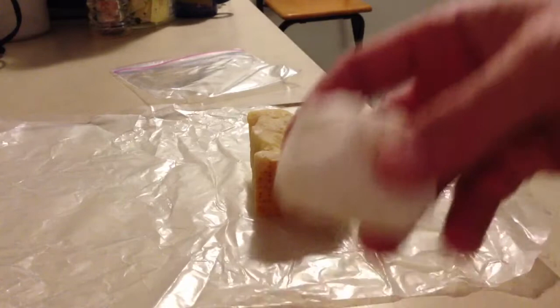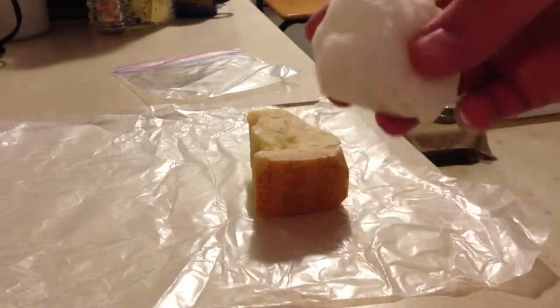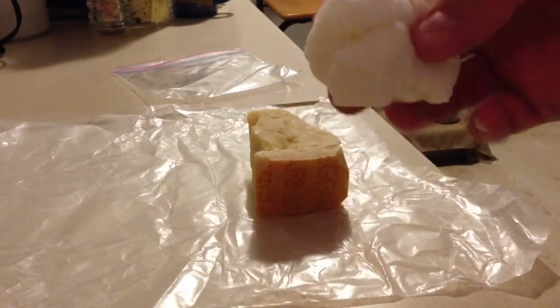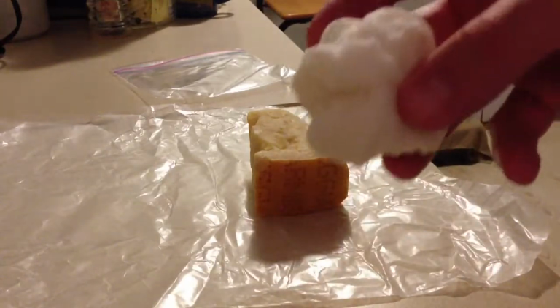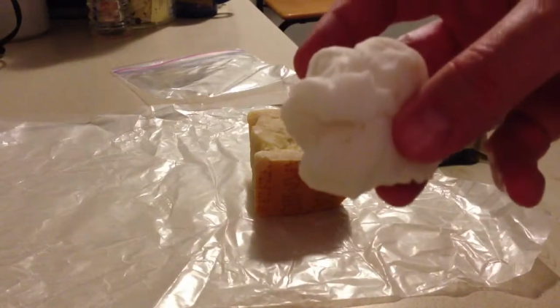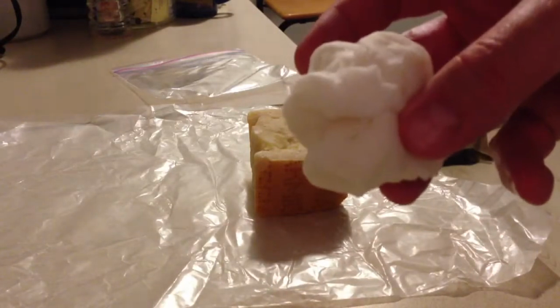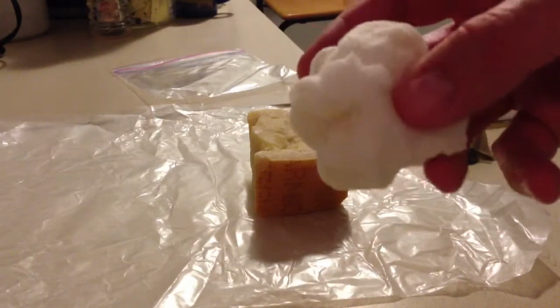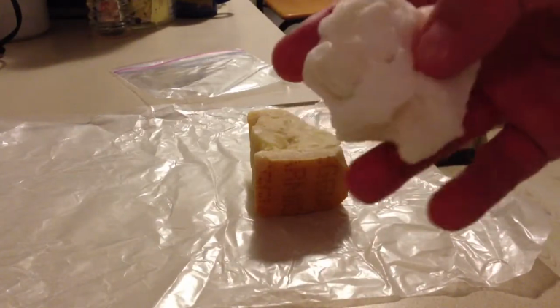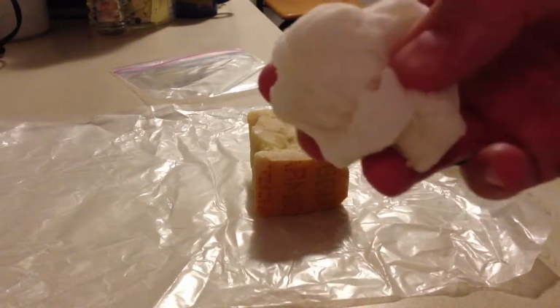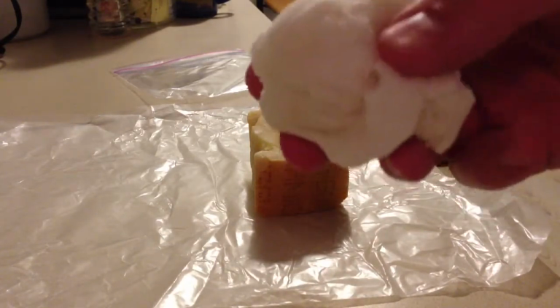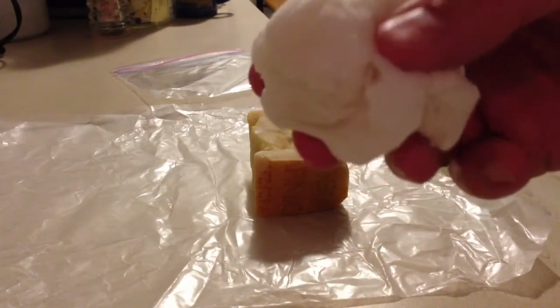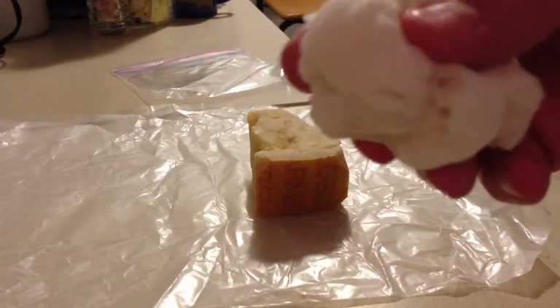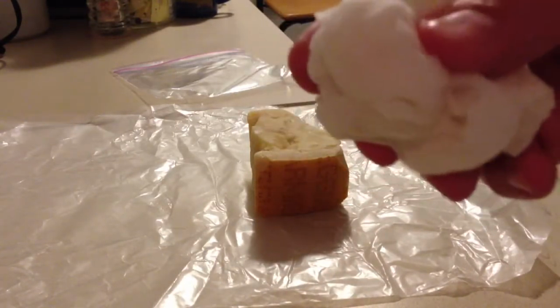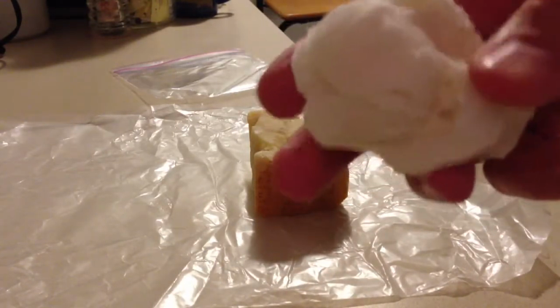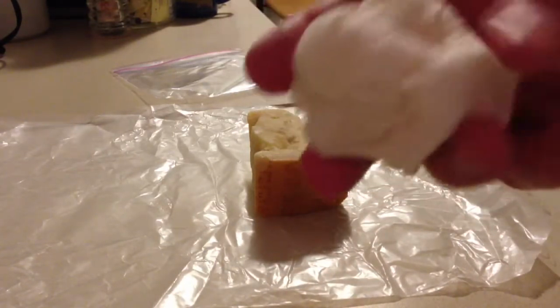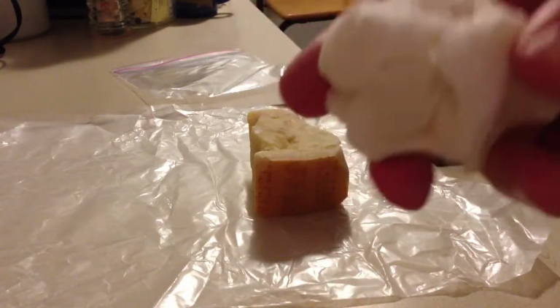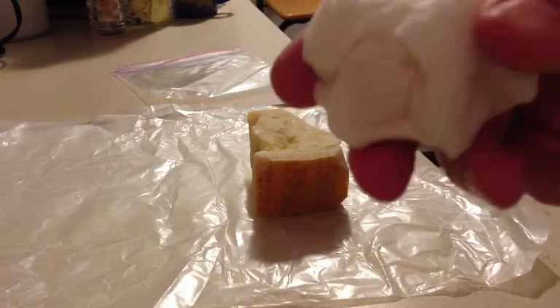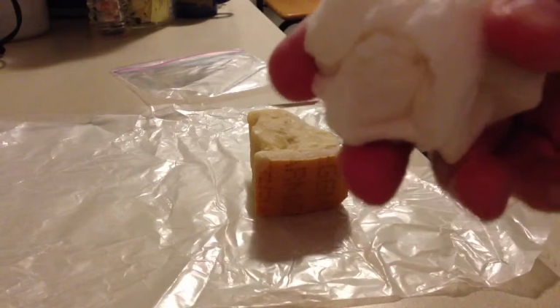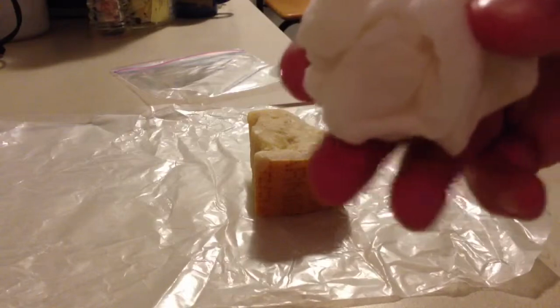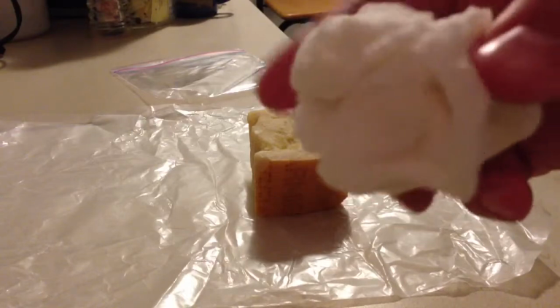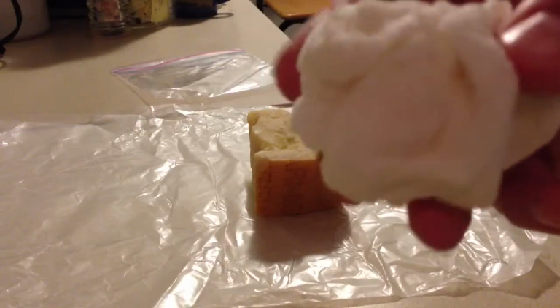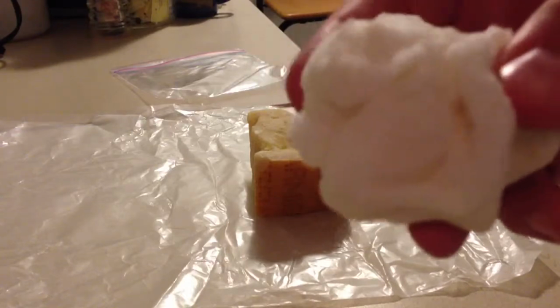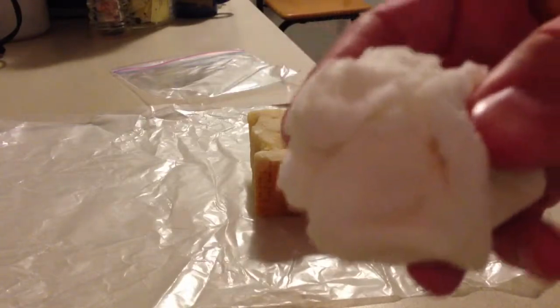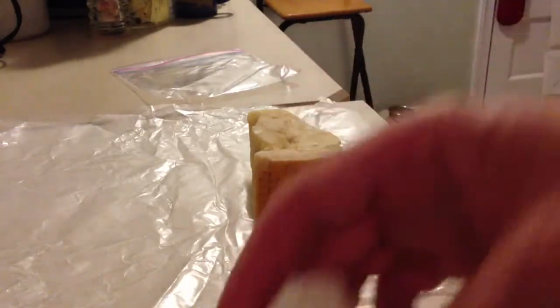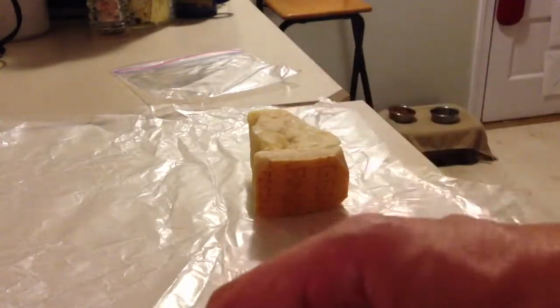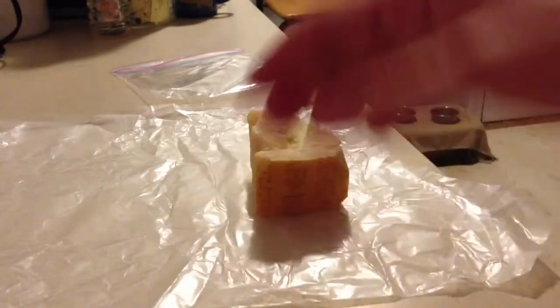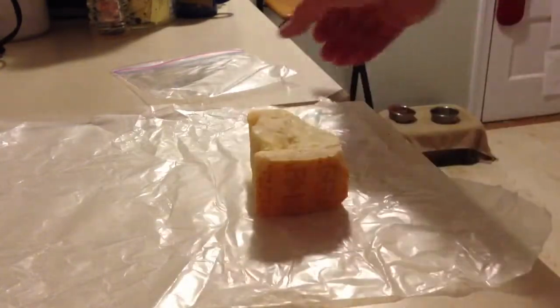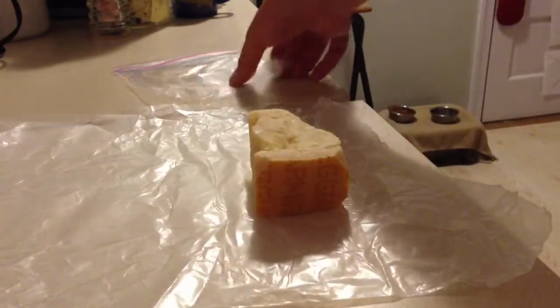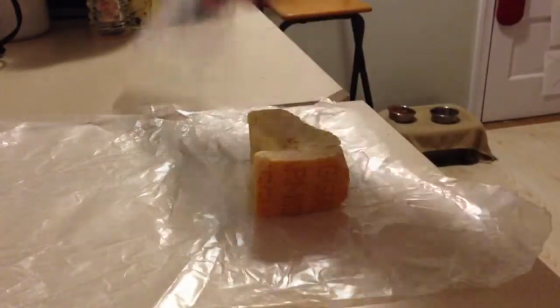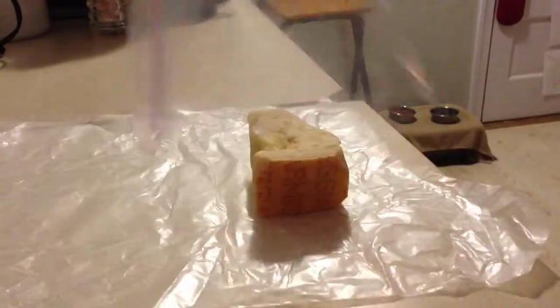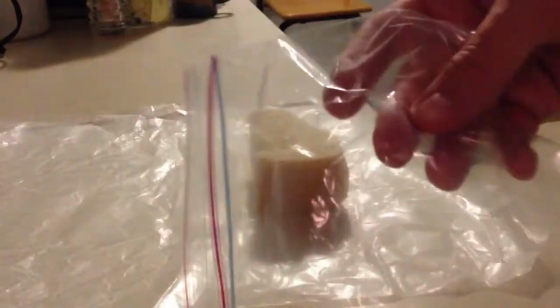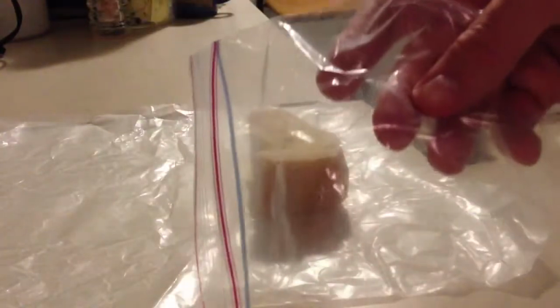You're going to need a paper towel that's been balled up and wet — not dripping wet, but it's got some moisture. You also need a Ziploc bag.